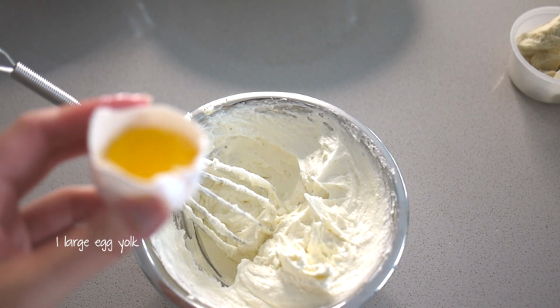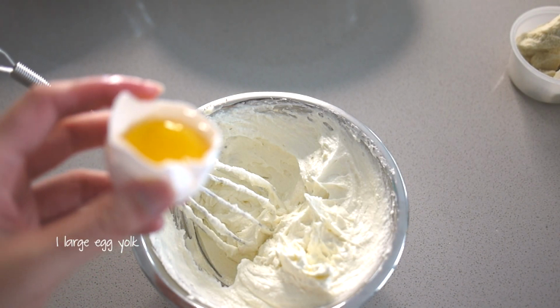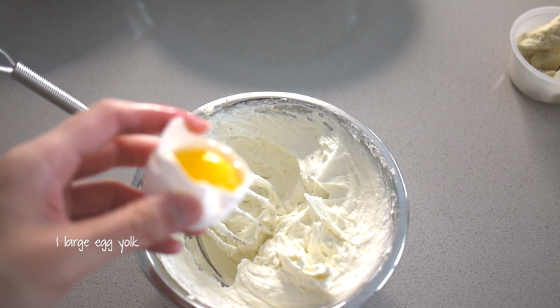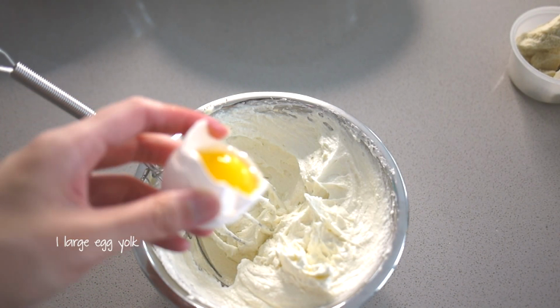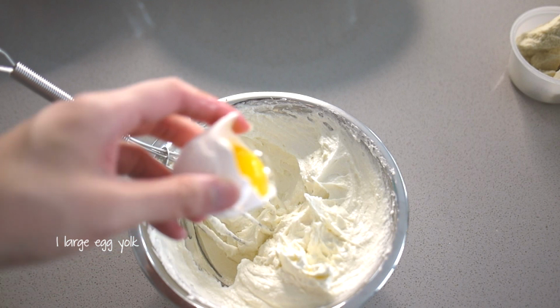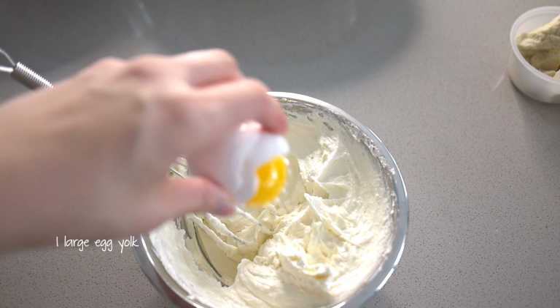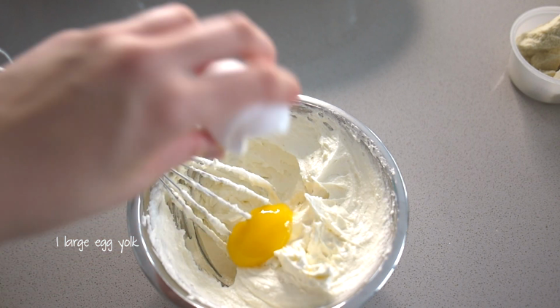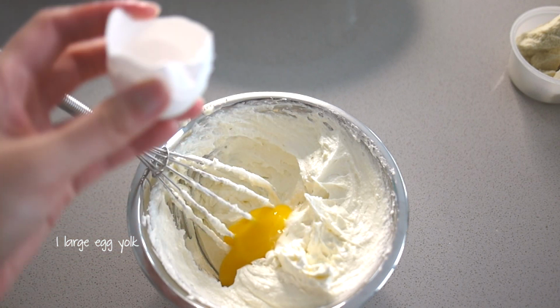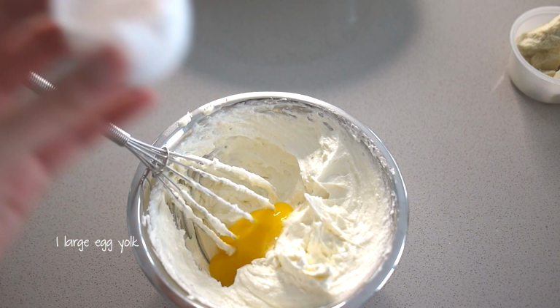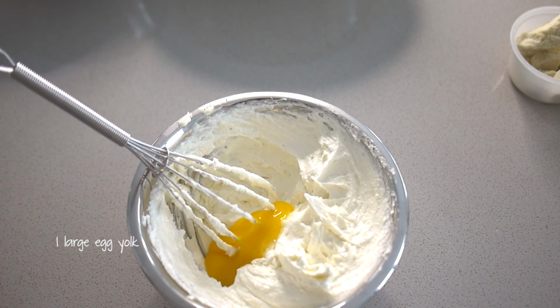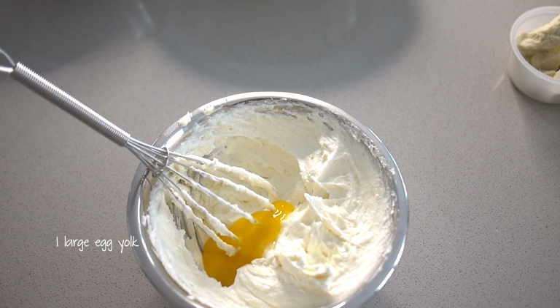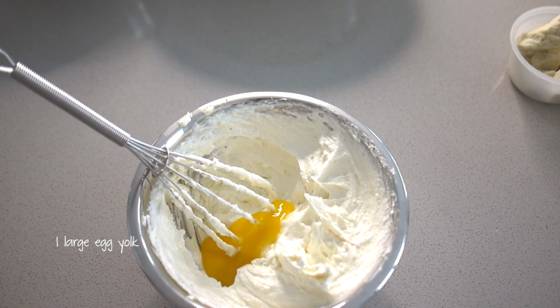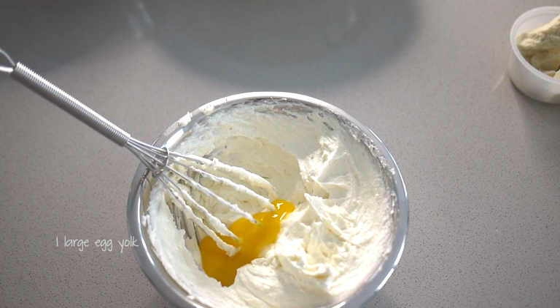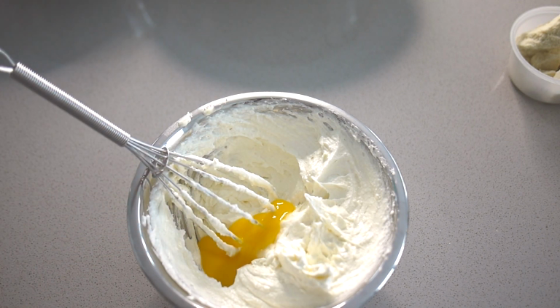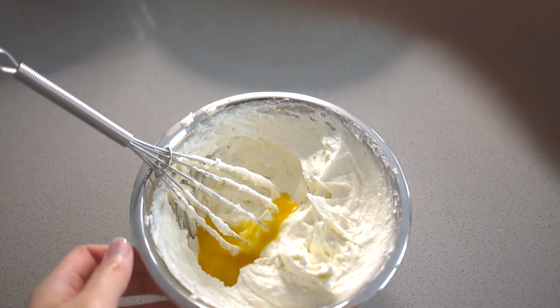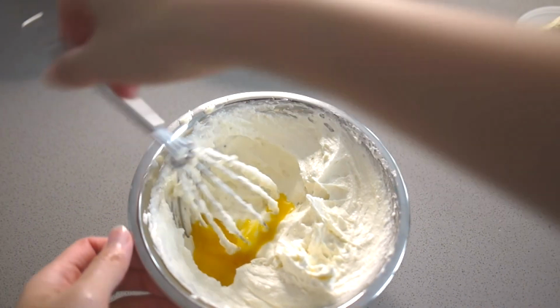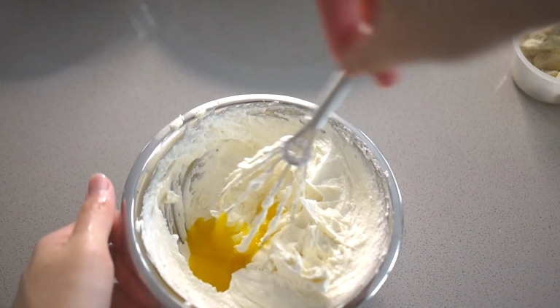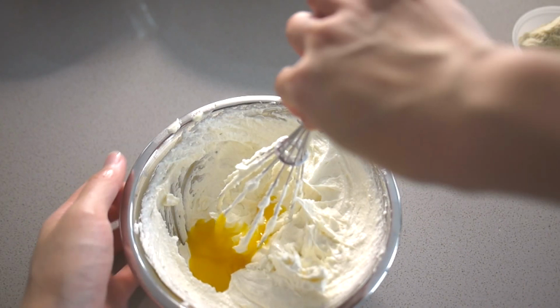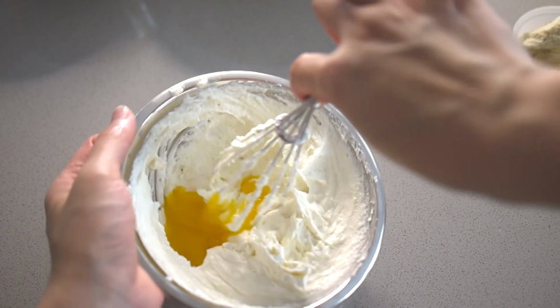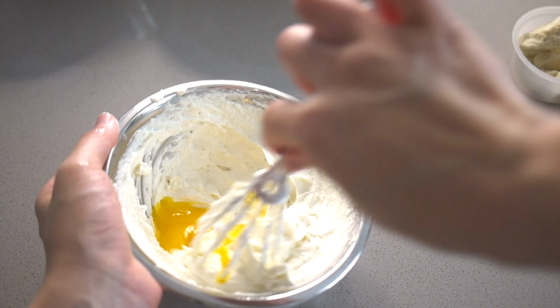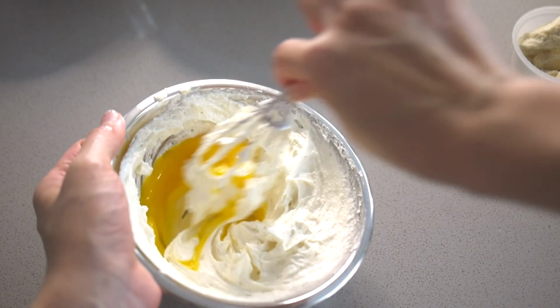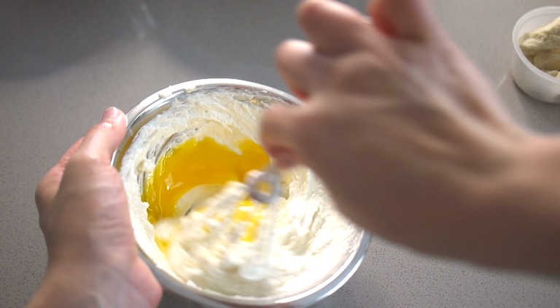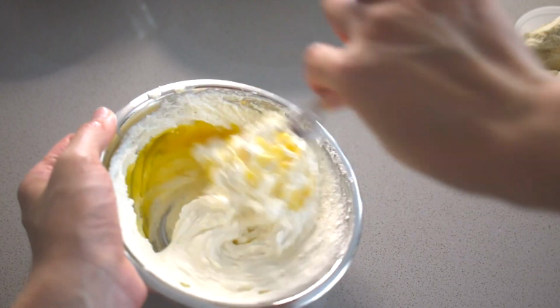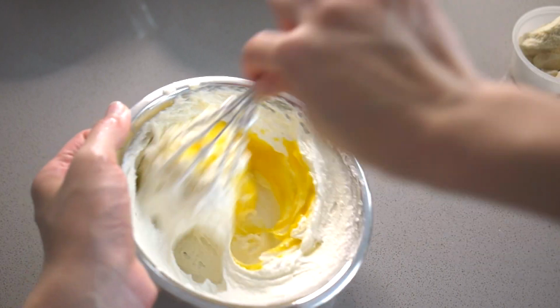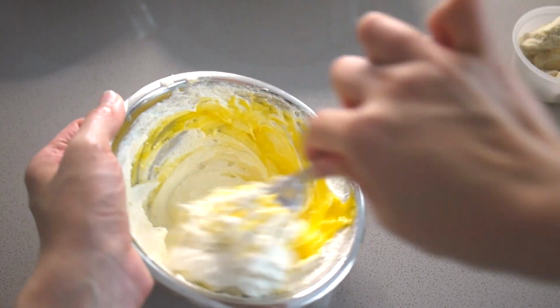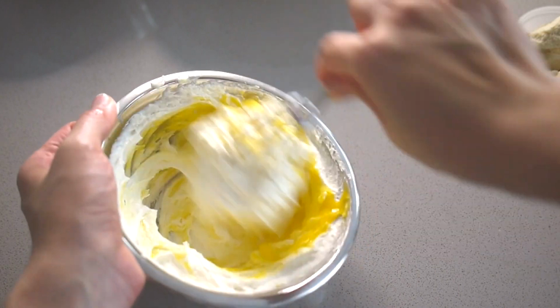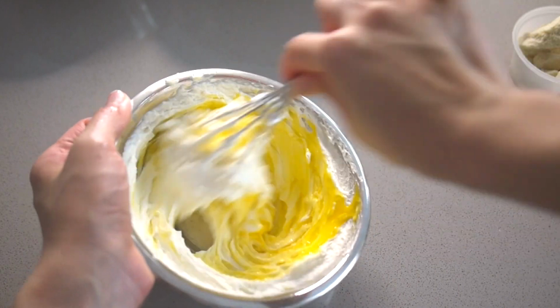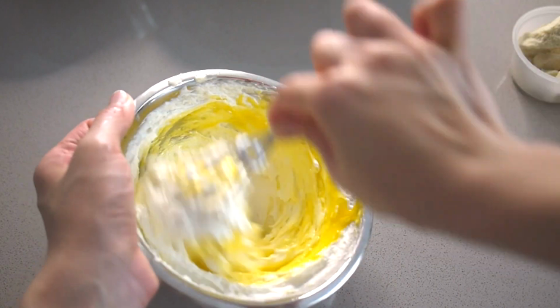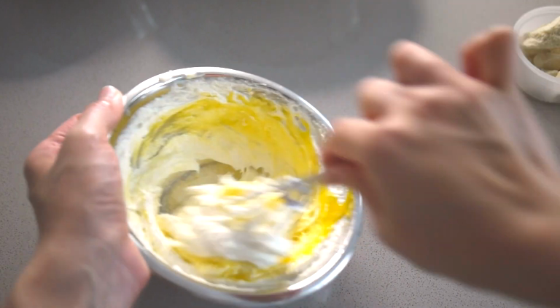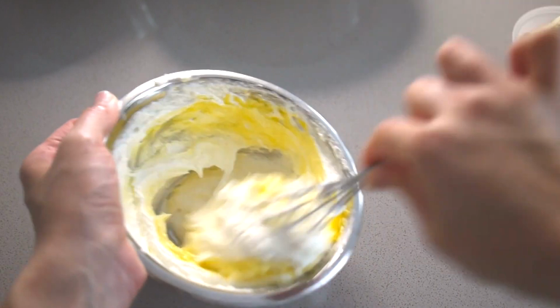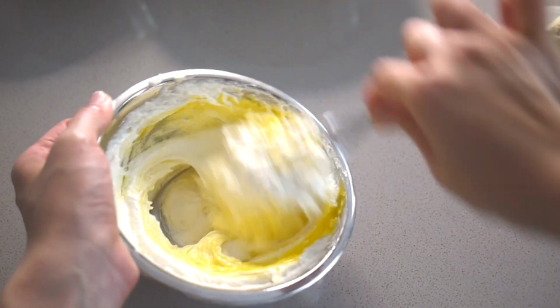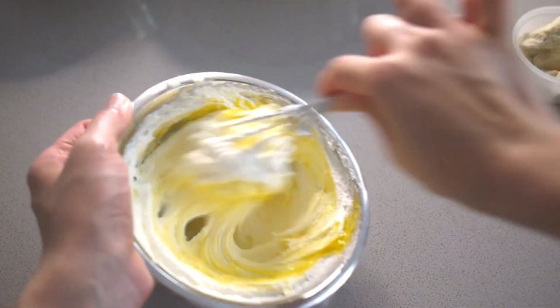Next add one large egg yolk and stir this into the mixture as well. The egg yolk adds a little bit of color, flavor, and also tenderness to the dough.